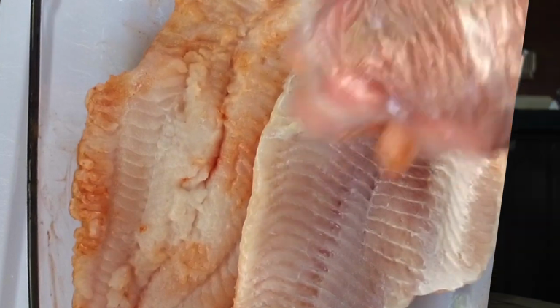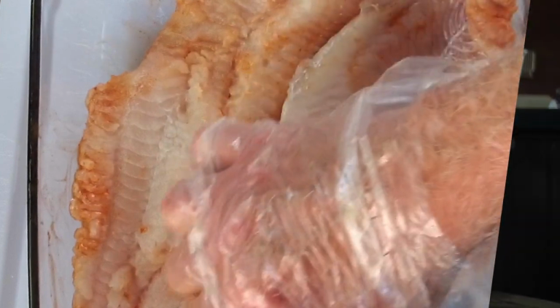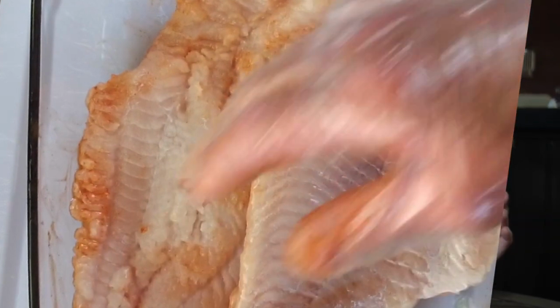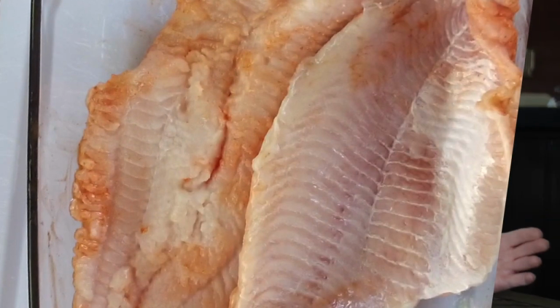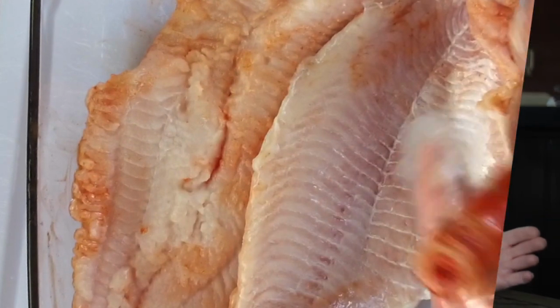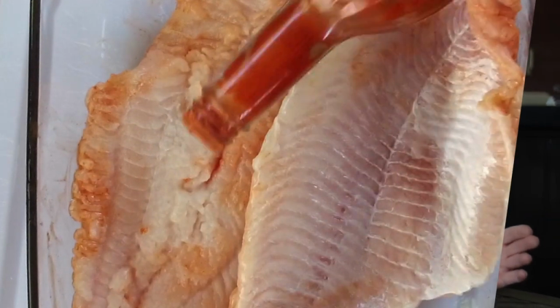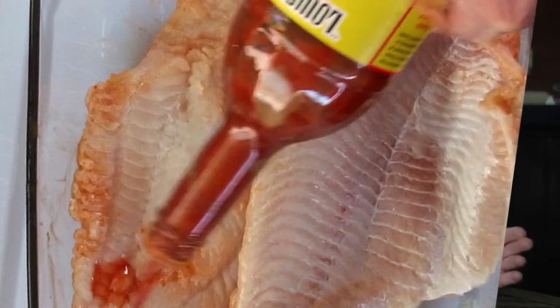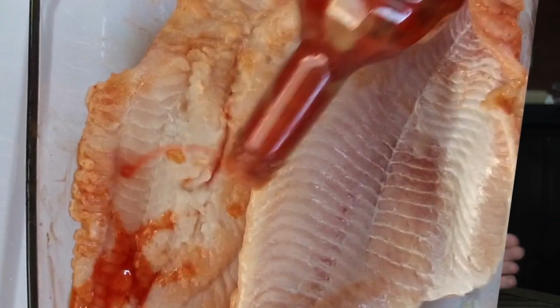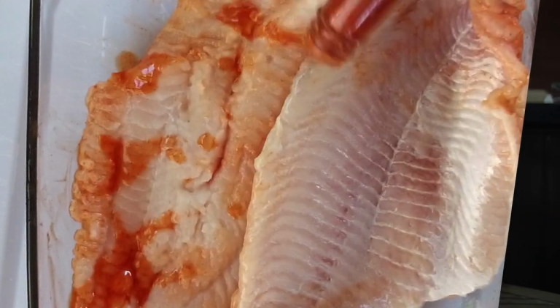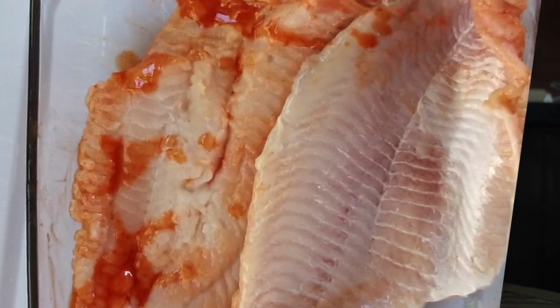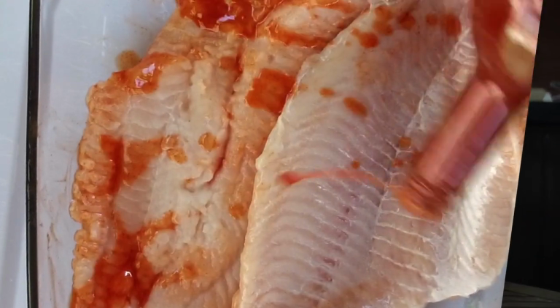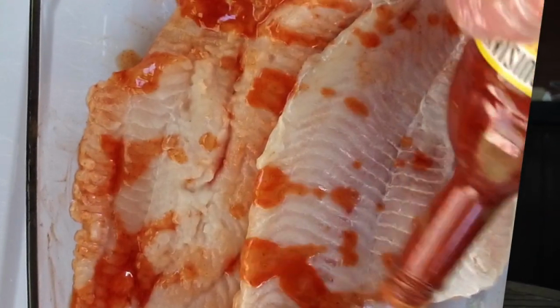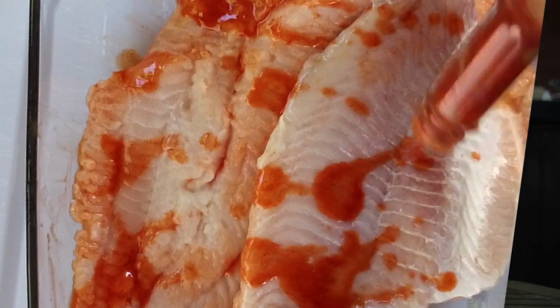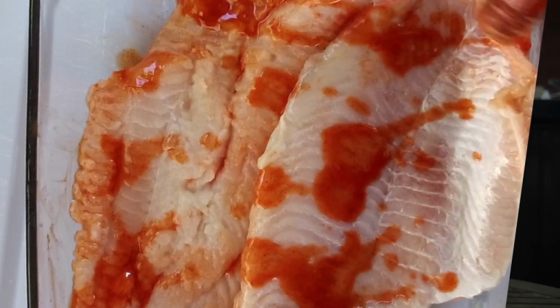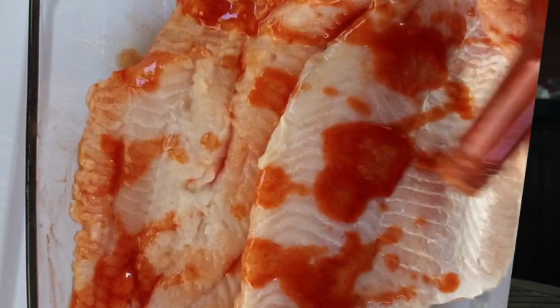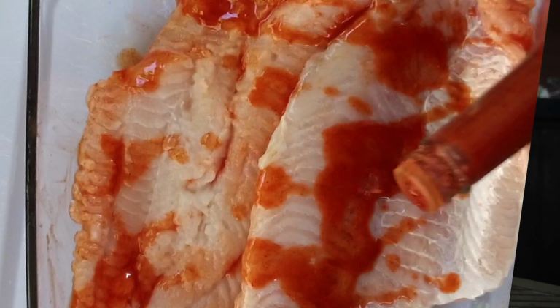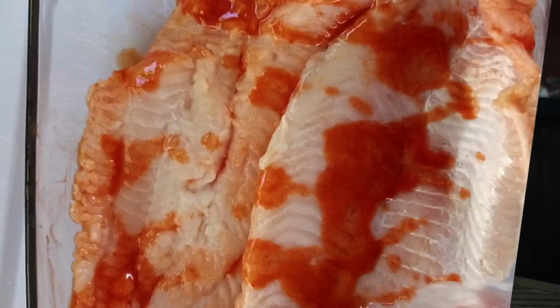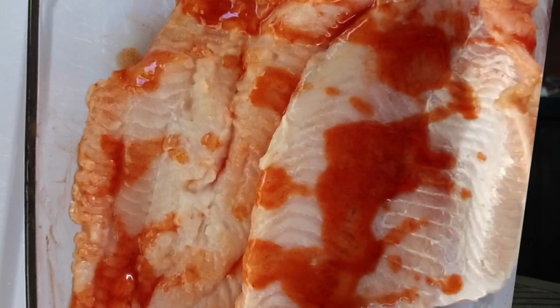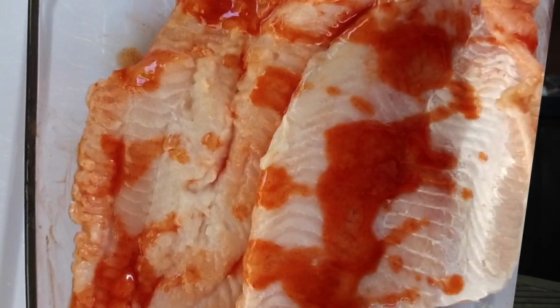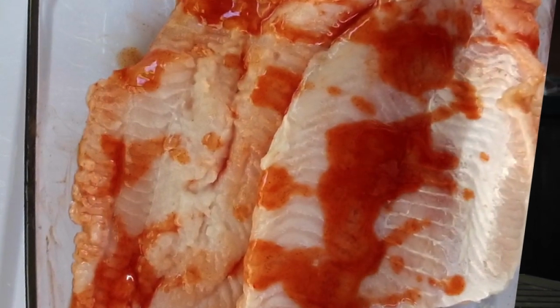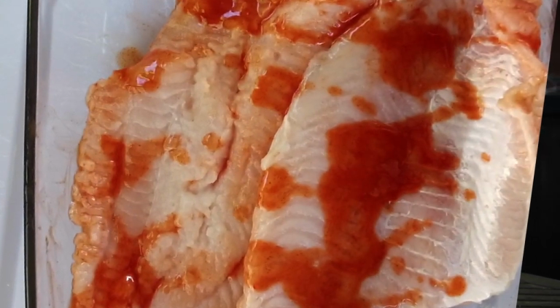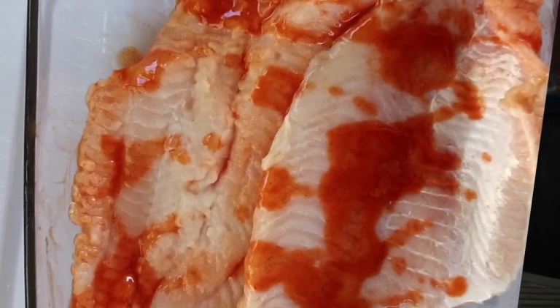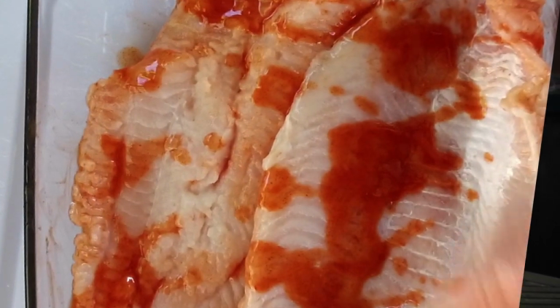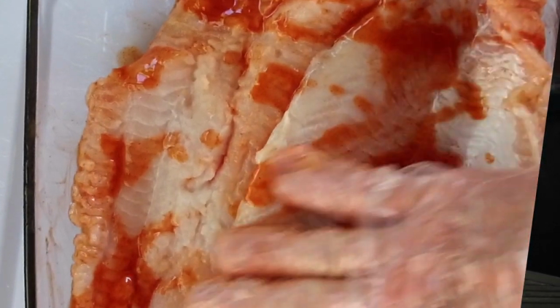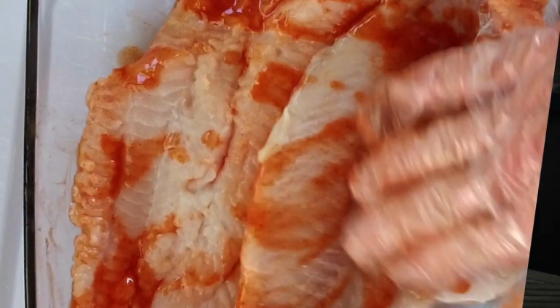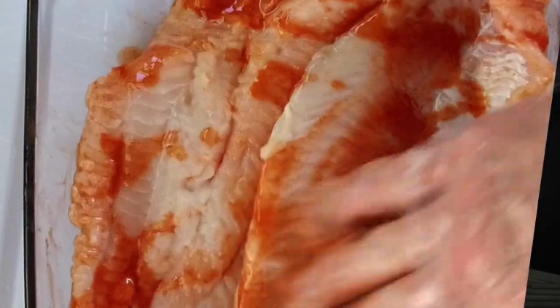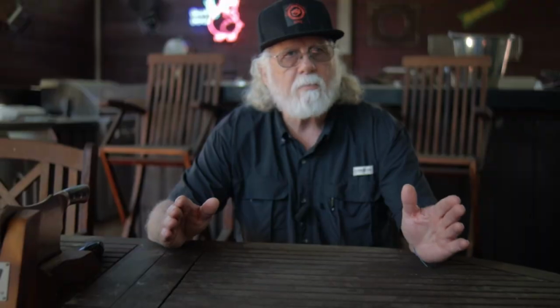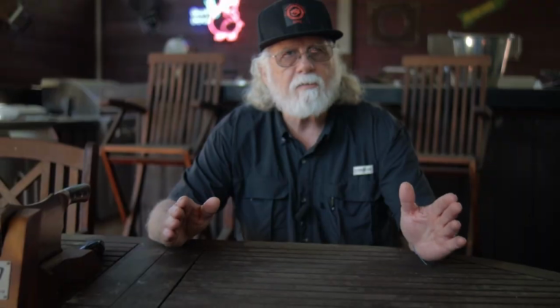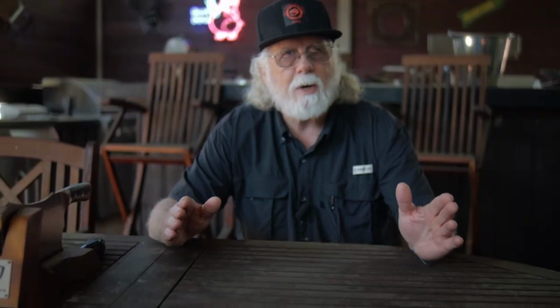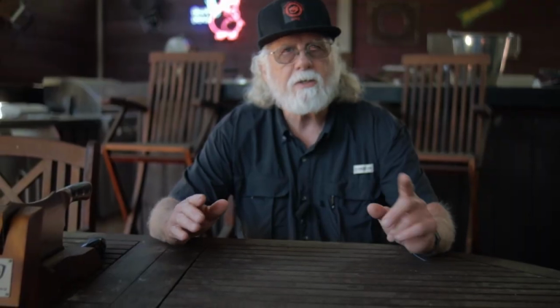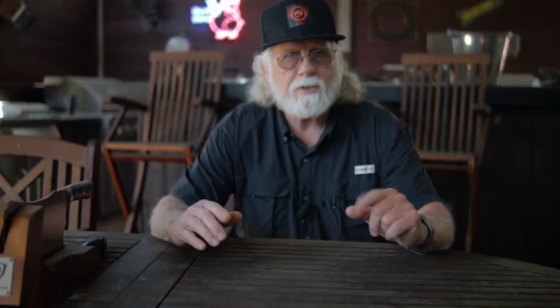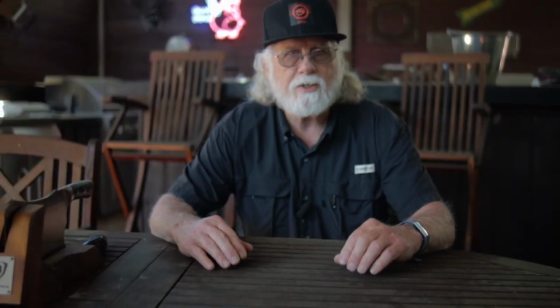Sprinkle on a generous amount of your hot sauce and rub it in. Louisiana hot sauce works well — it imparts flavor, and when you use it before frying, it doesn't make the fish spicy, just tasty.